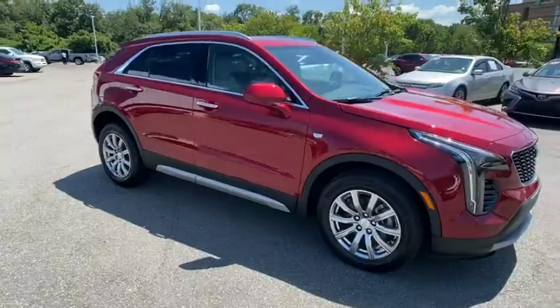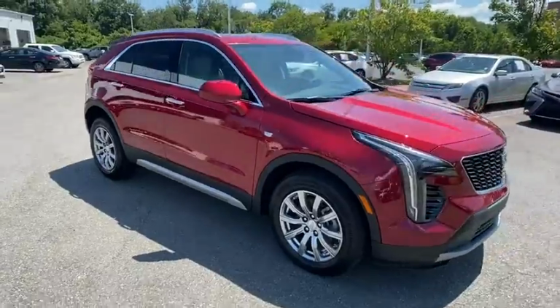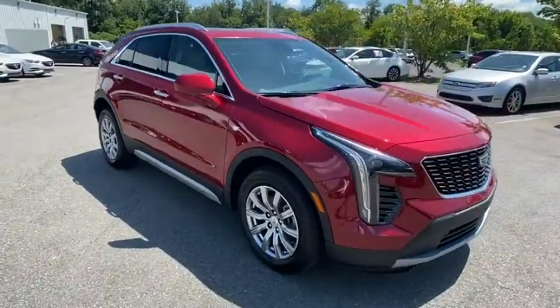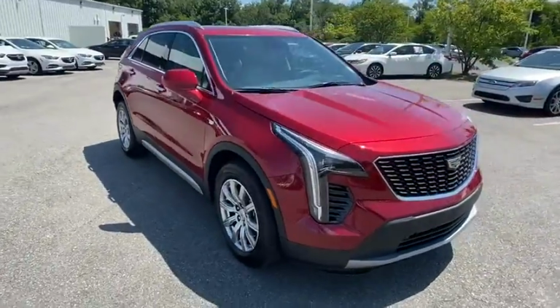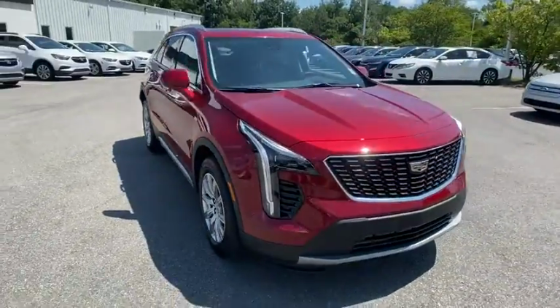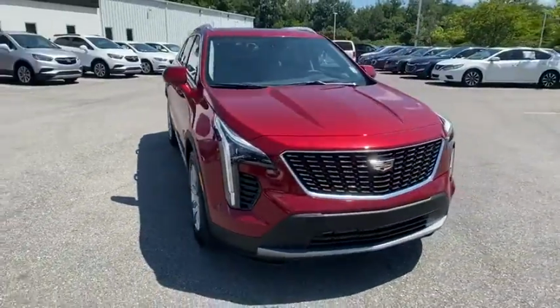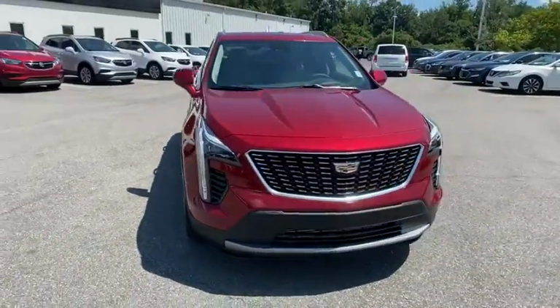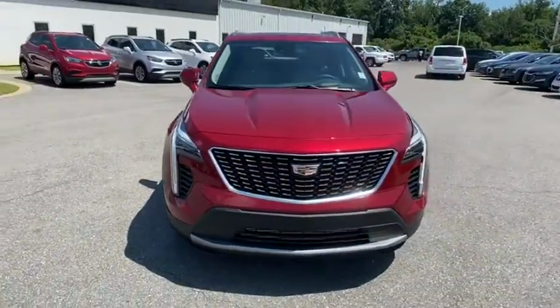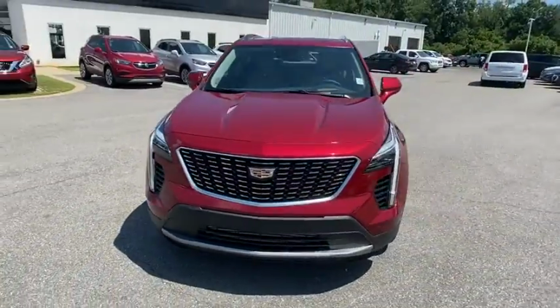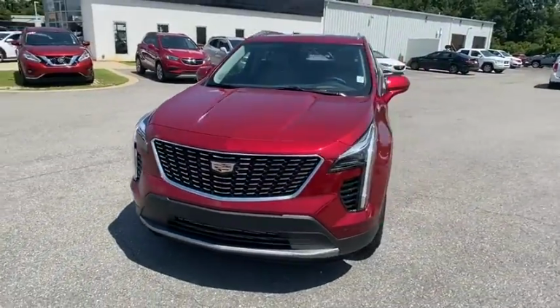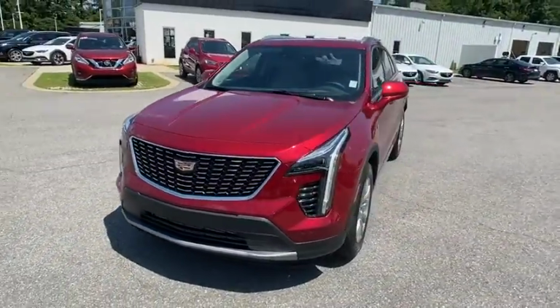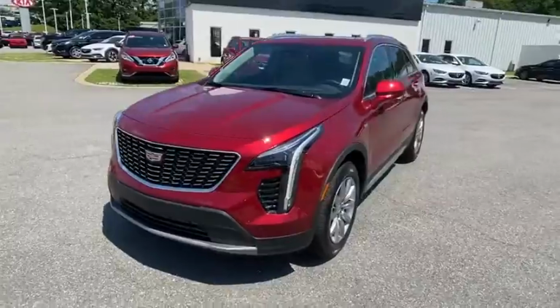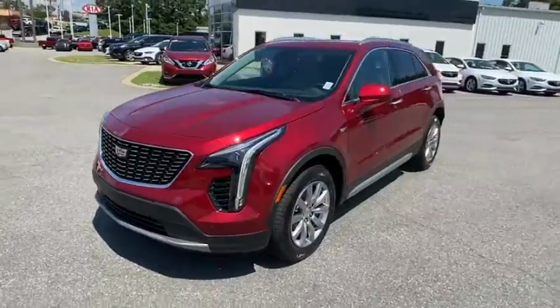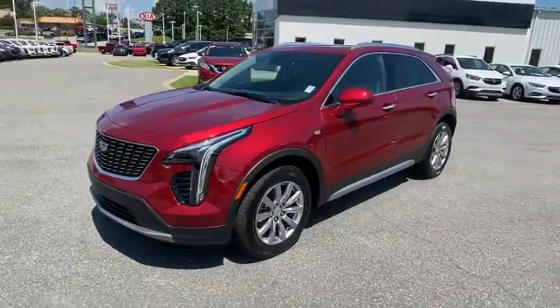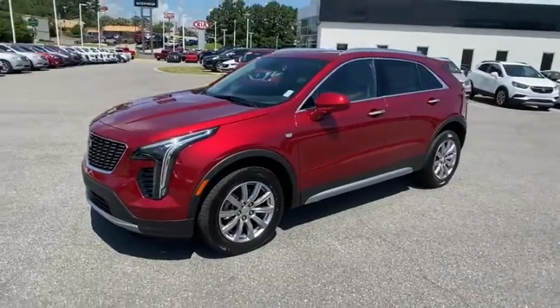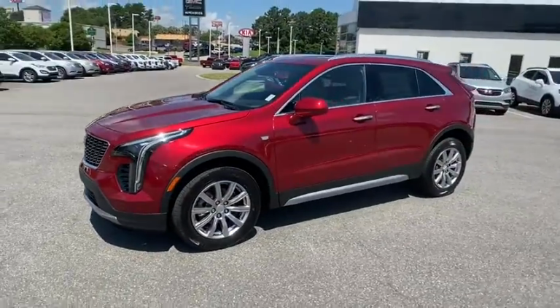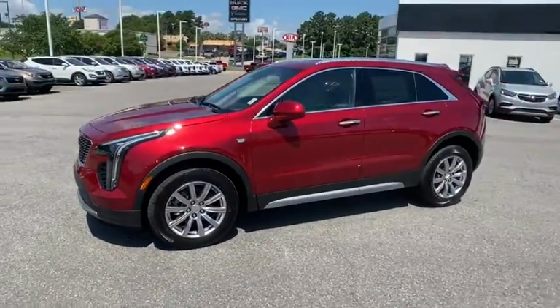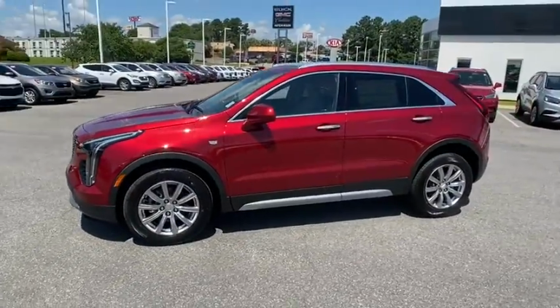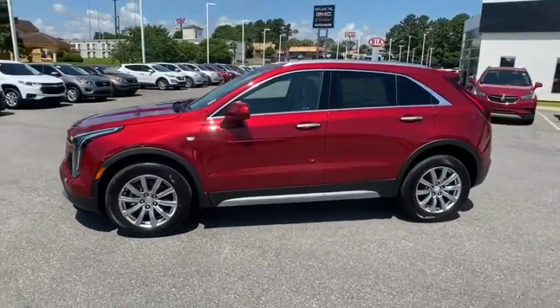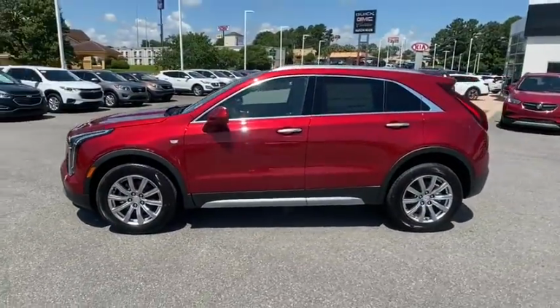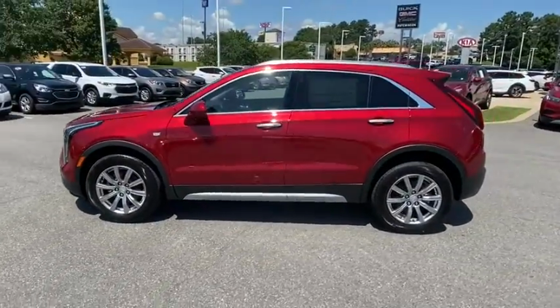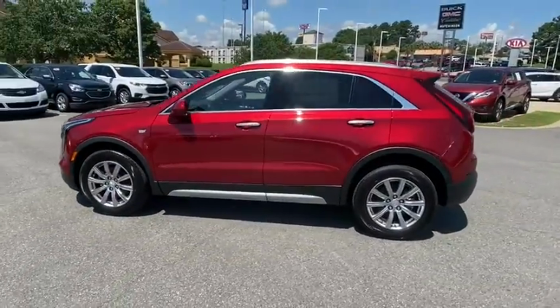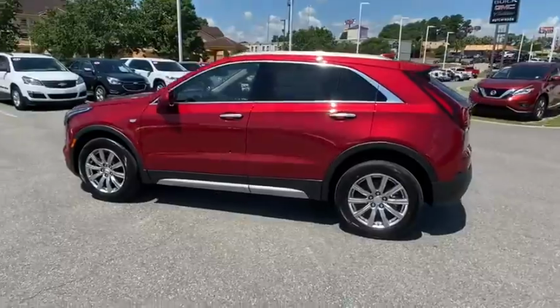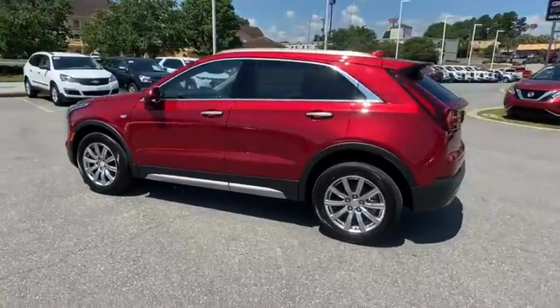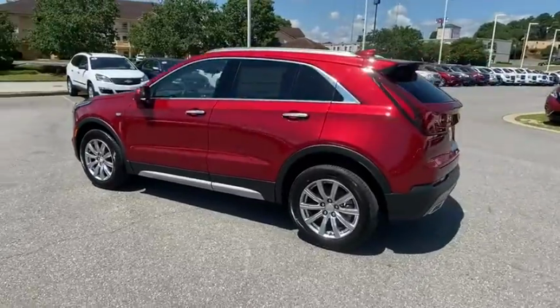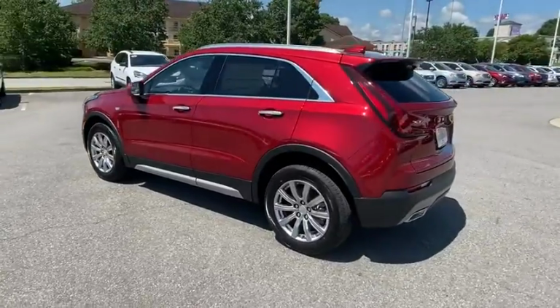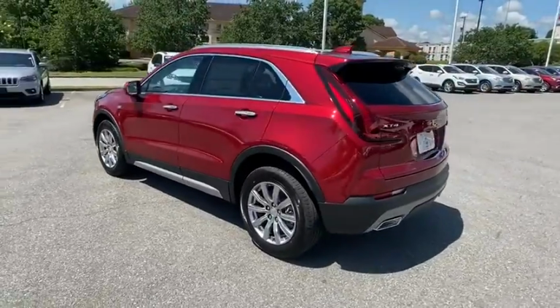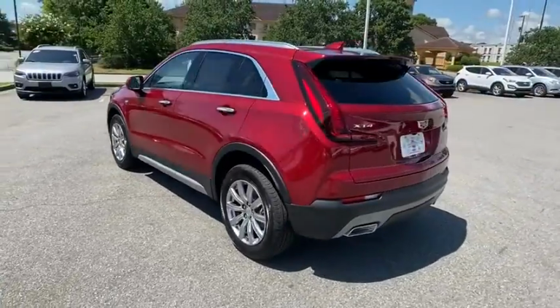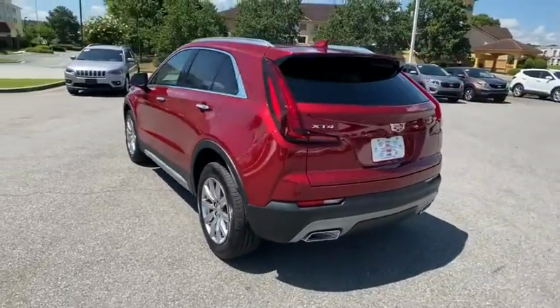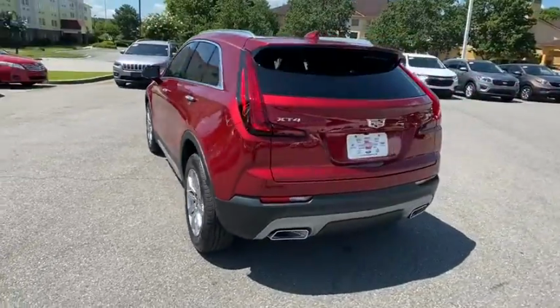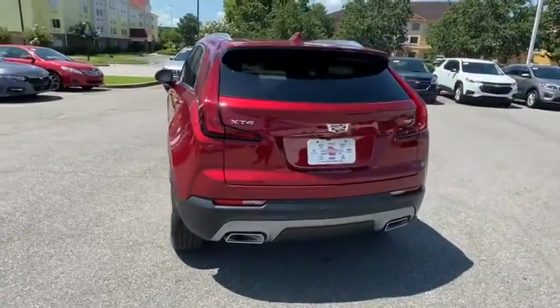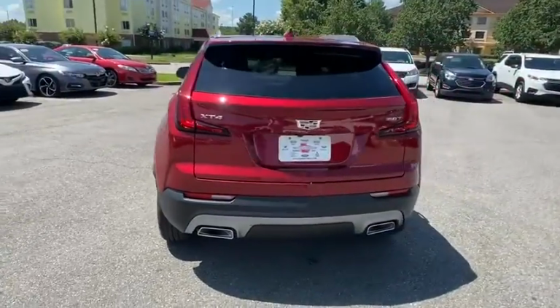You are going to love the 2020 Cadillac XT4. The Cadillac XT4 is a bold new crossover with functionality galore. Compact in size, but not in features, technology, and comfort. Here are some of this vehicle's great options.